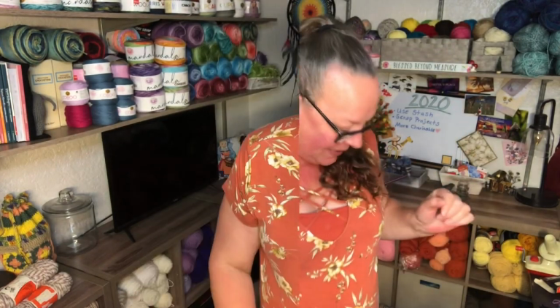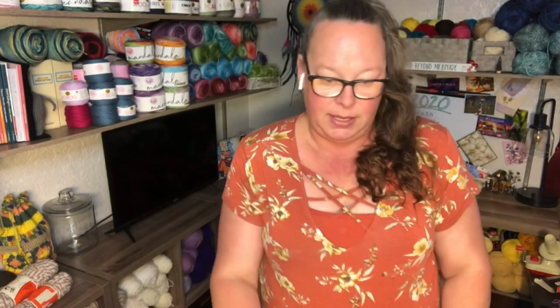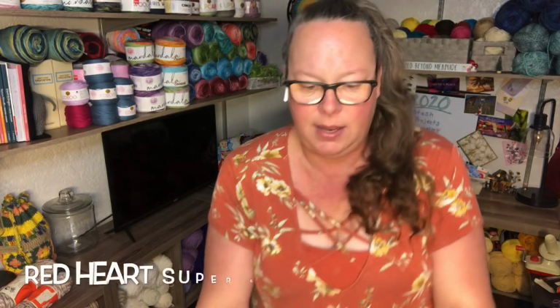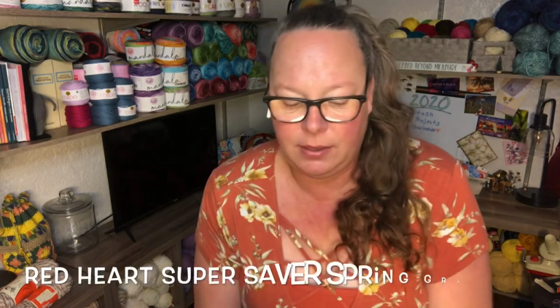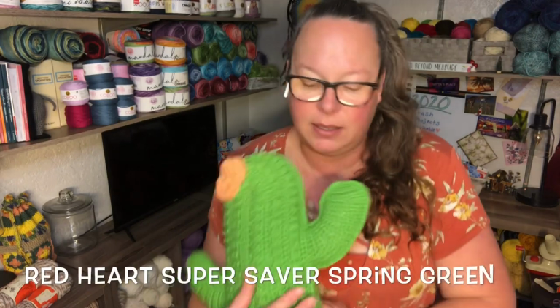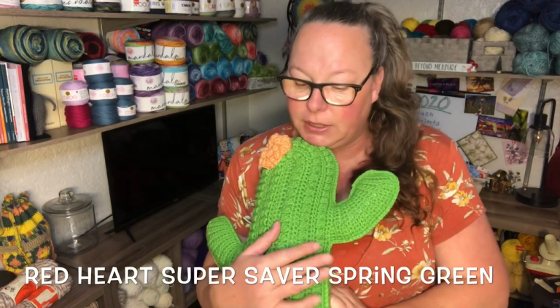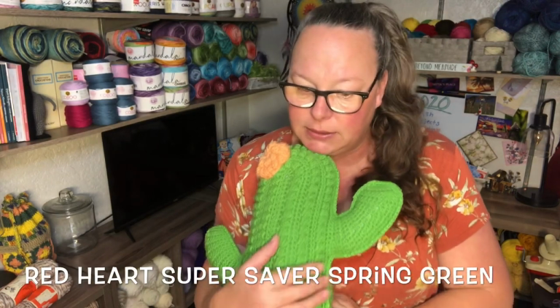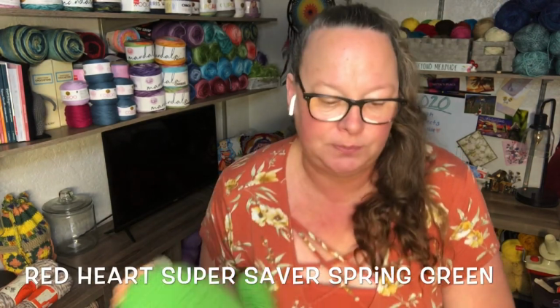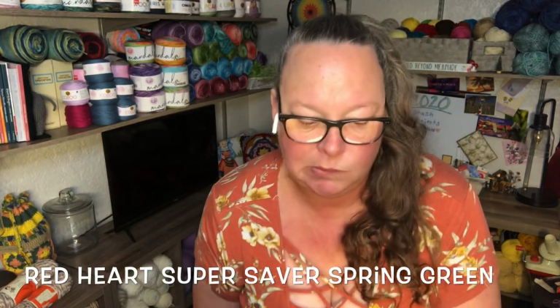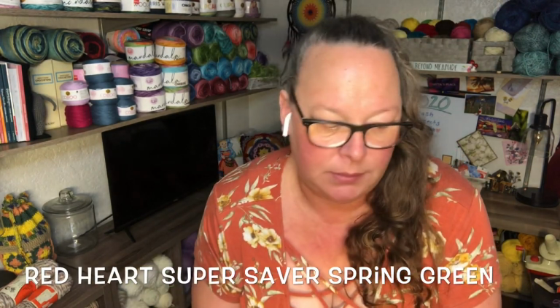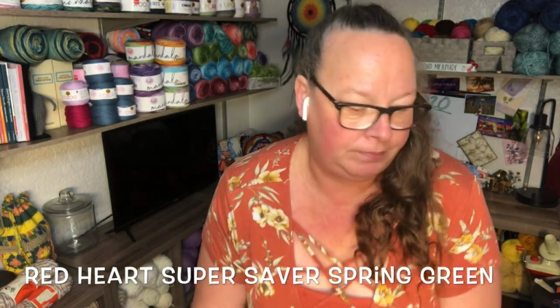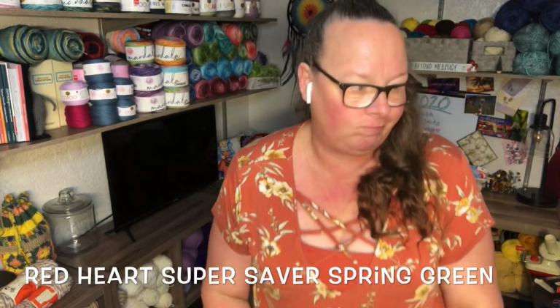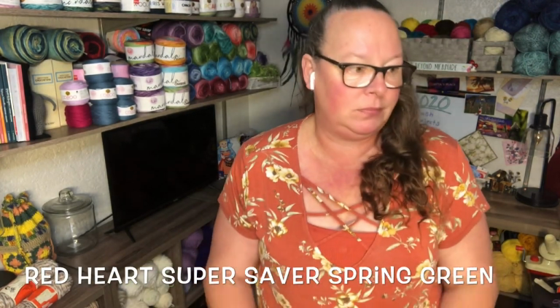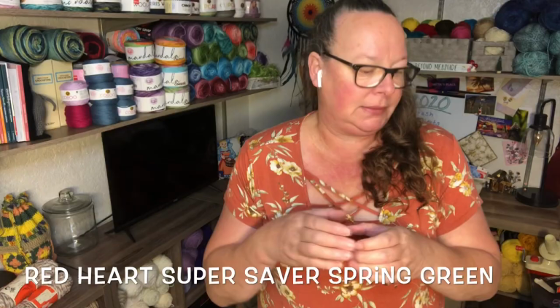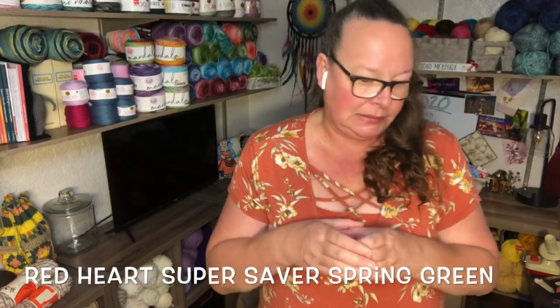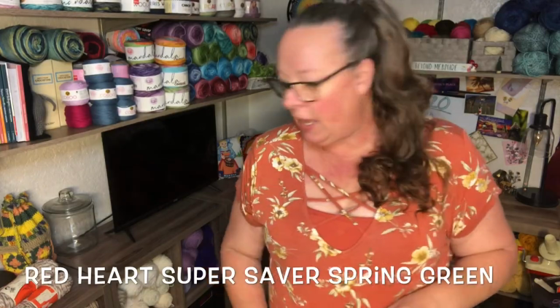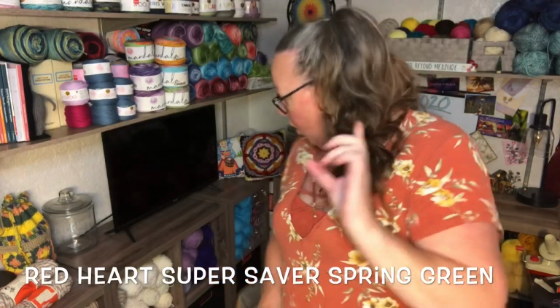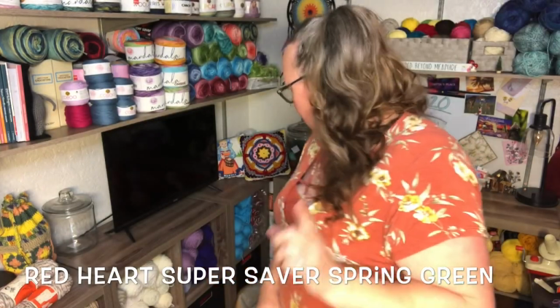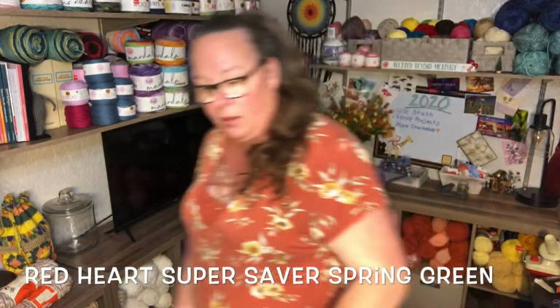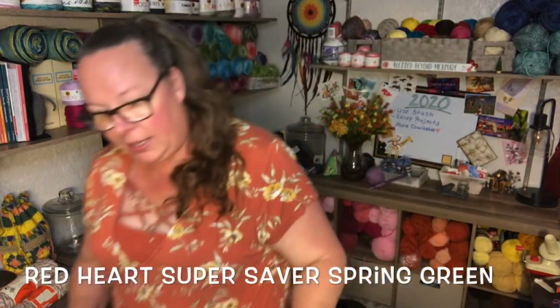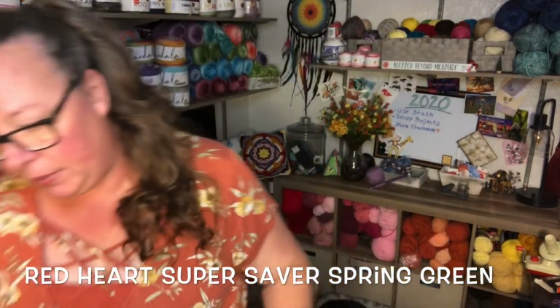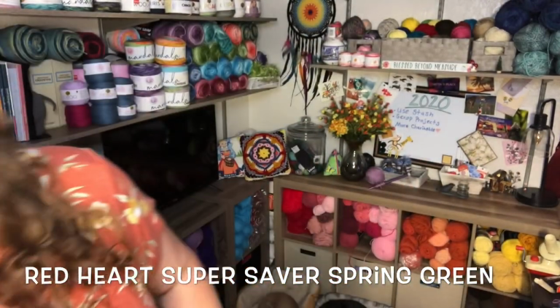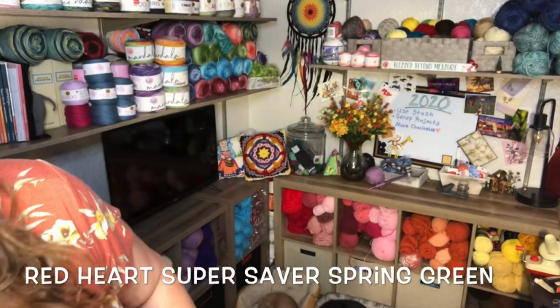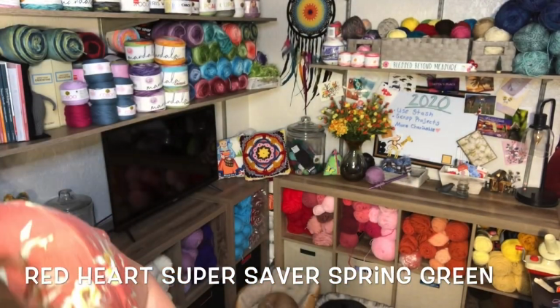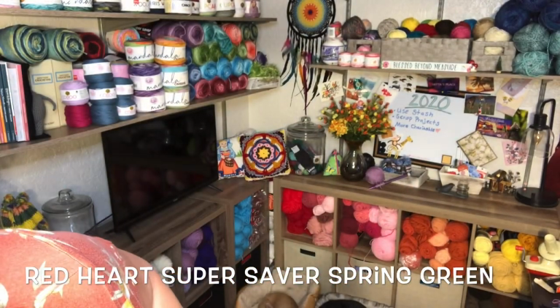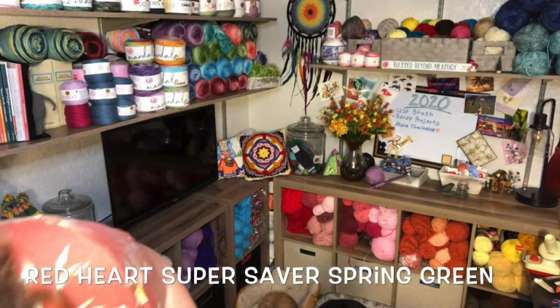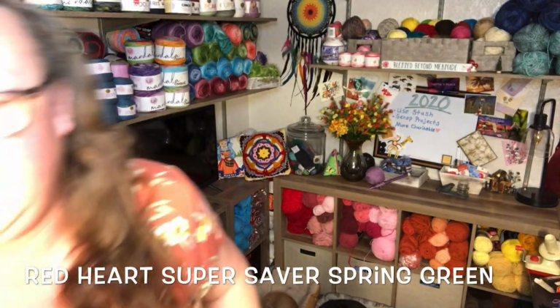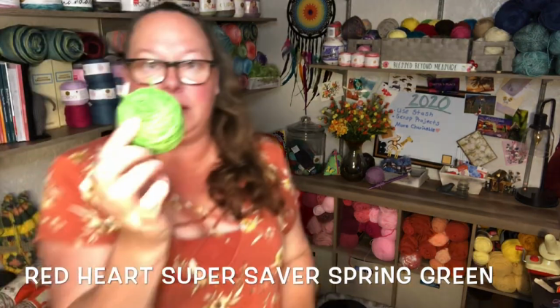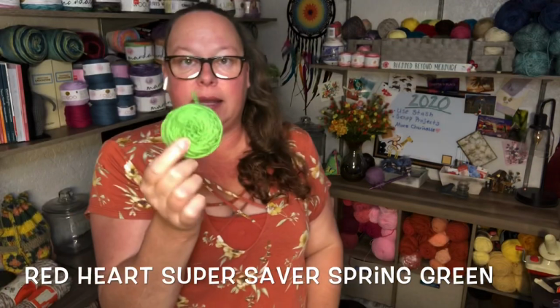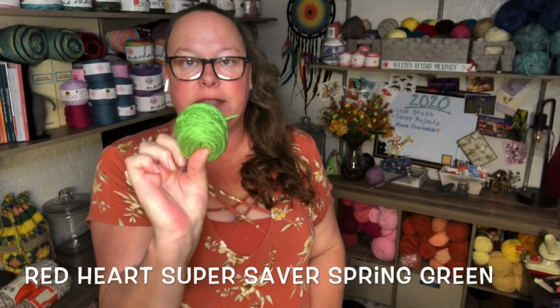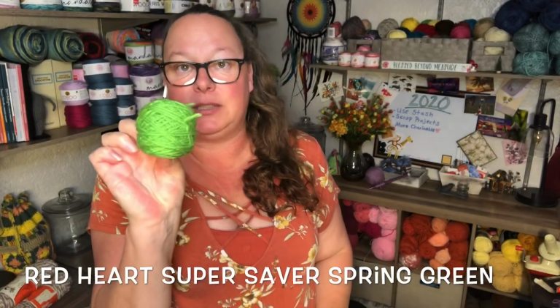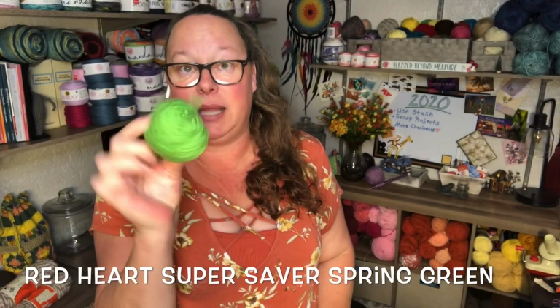Out of a whole skein, this is all I had left — I just wanted to show you how much yarn remained after making the cactus pillow.